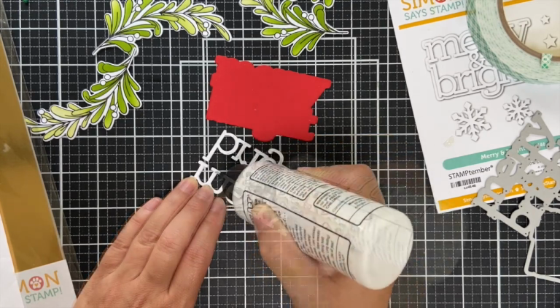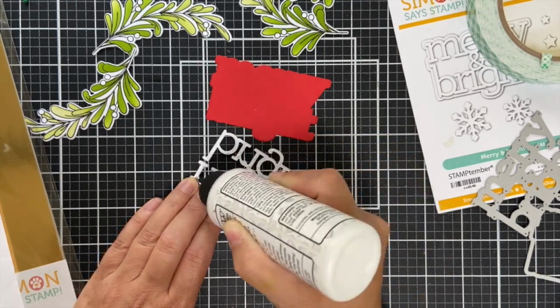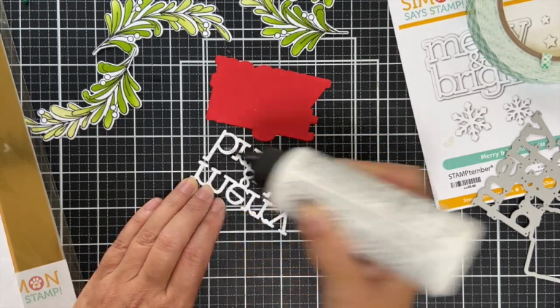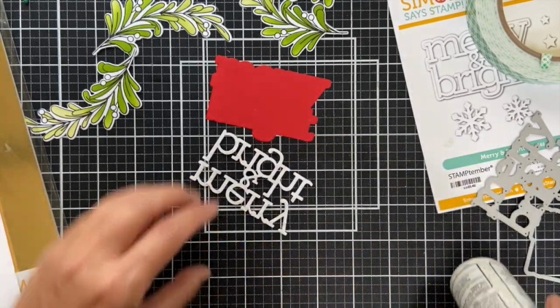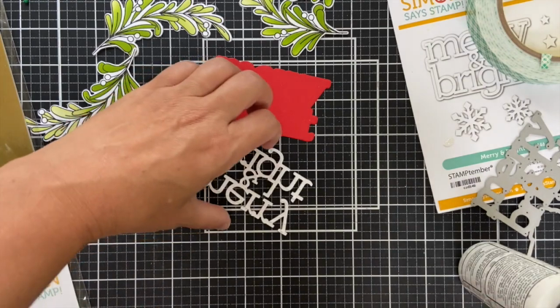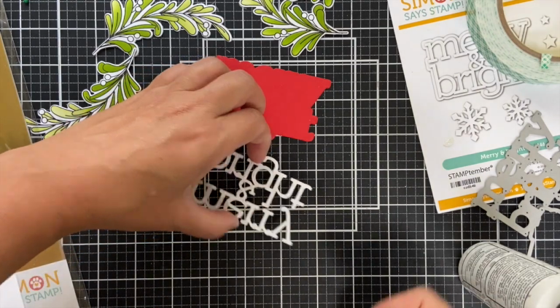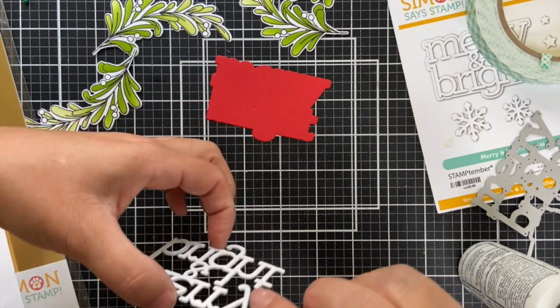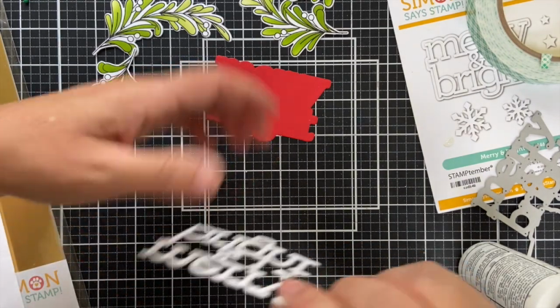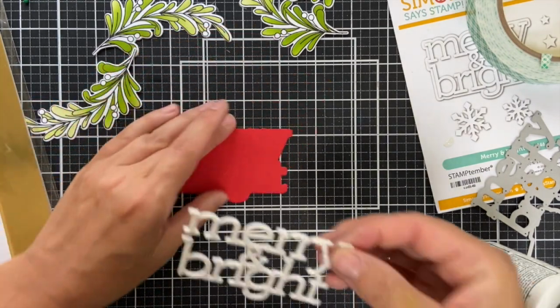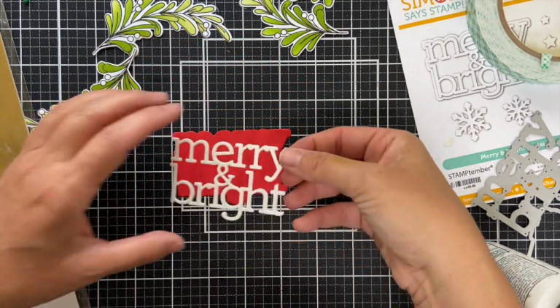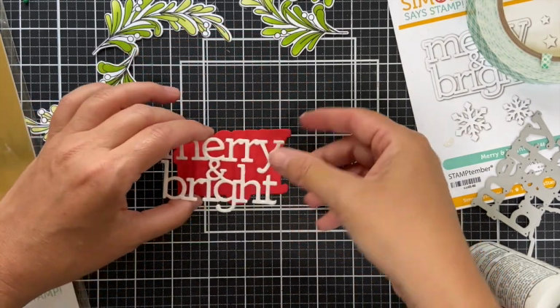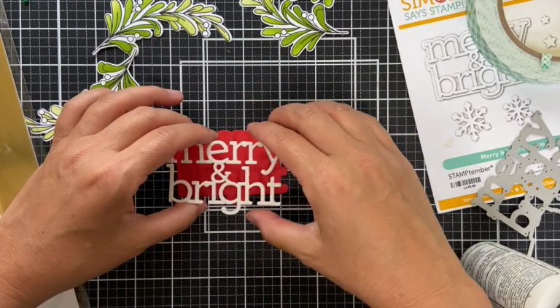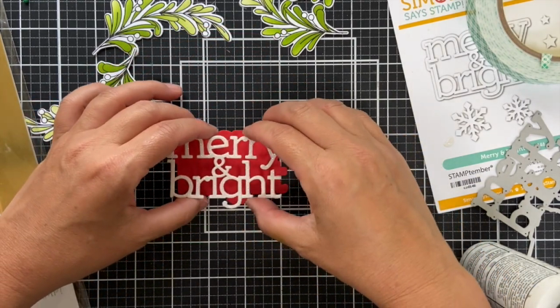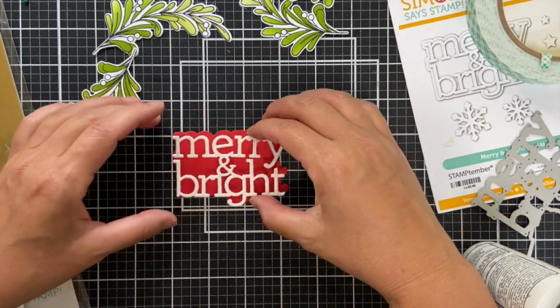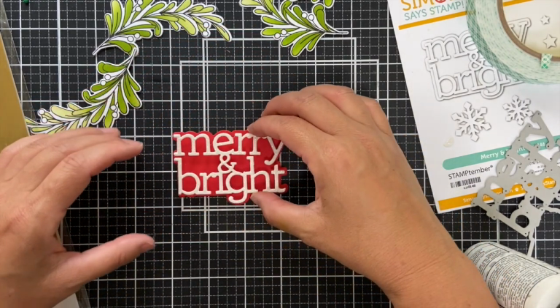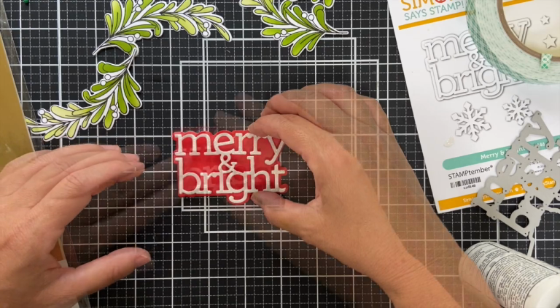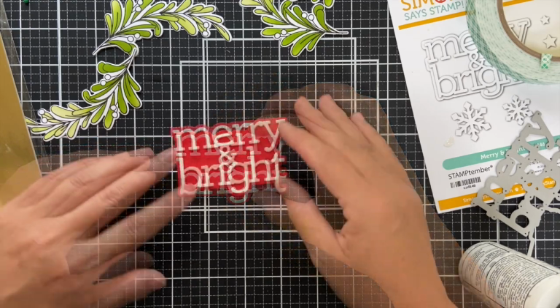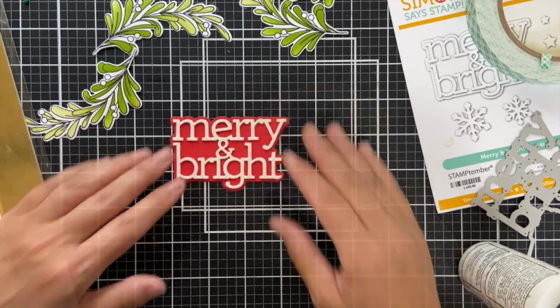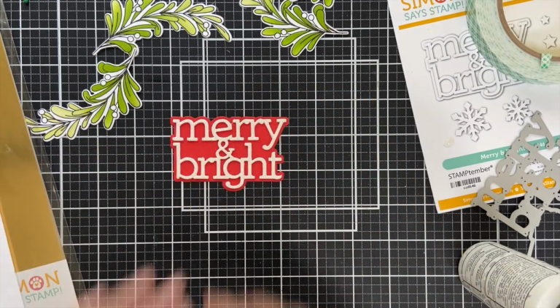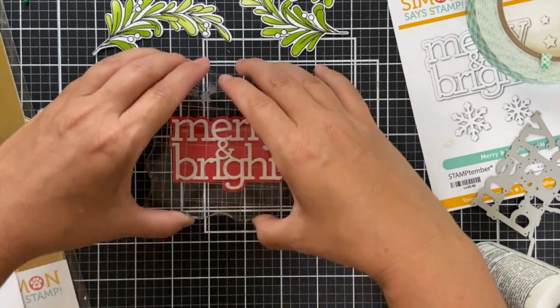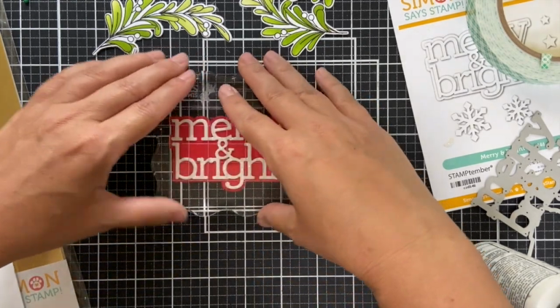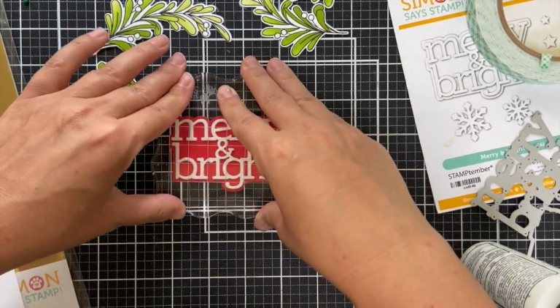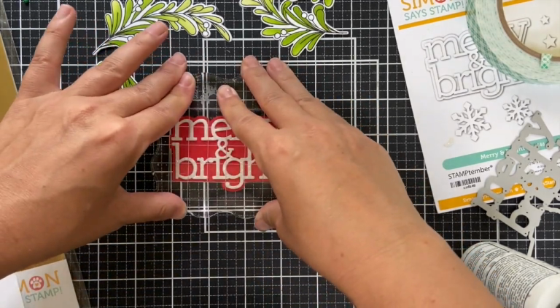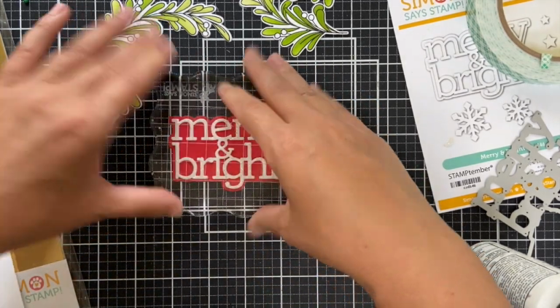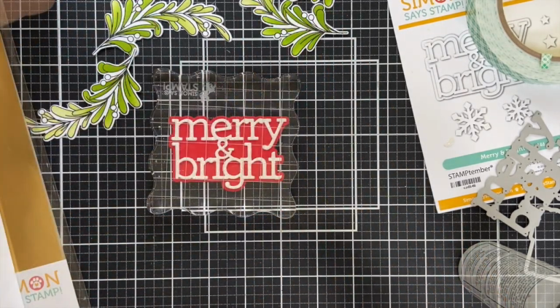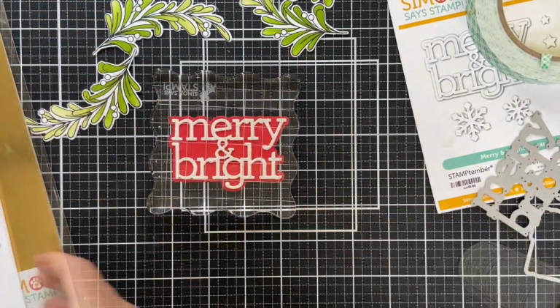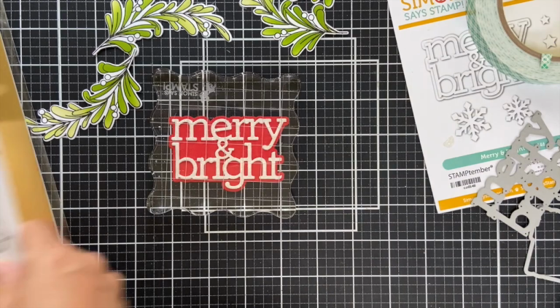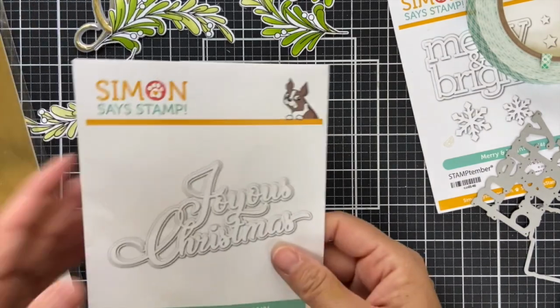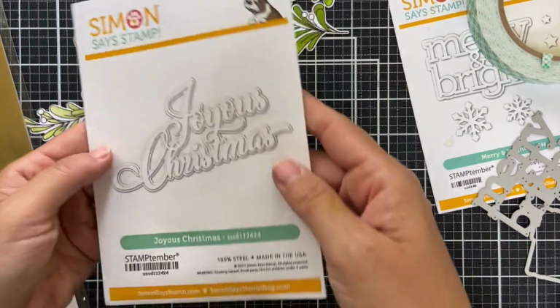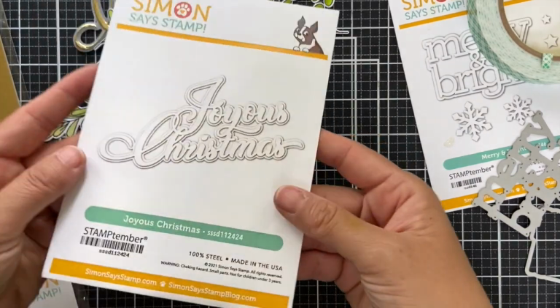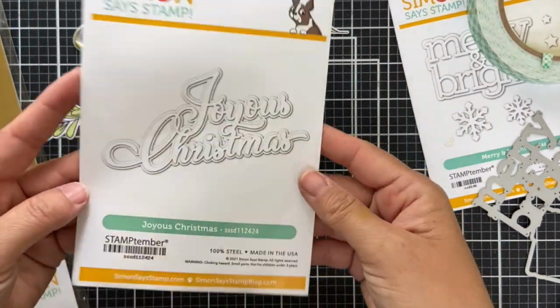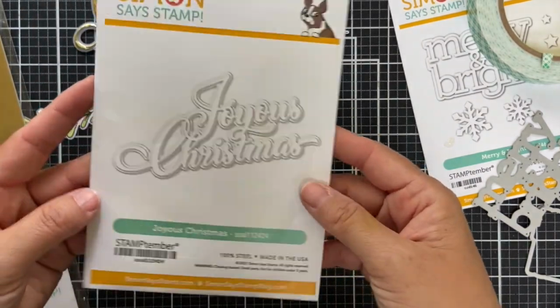I flip it over, put a little glue on the back, and slap it down on that Lipstick Red. This is the bright, happy card. The other one is going to be a little more classy — a little refined, a little hoity-toity.